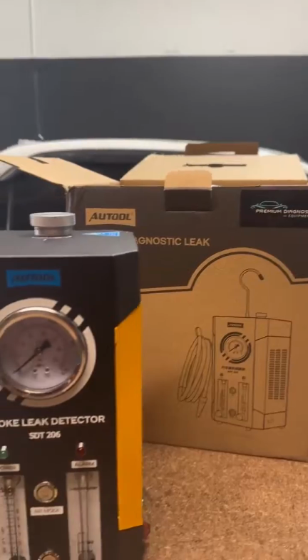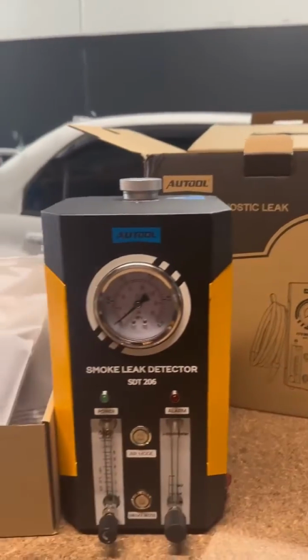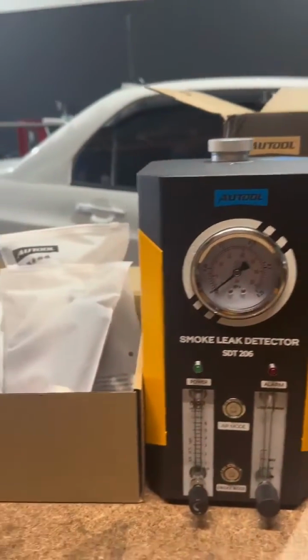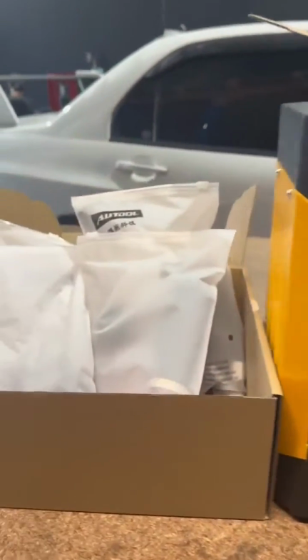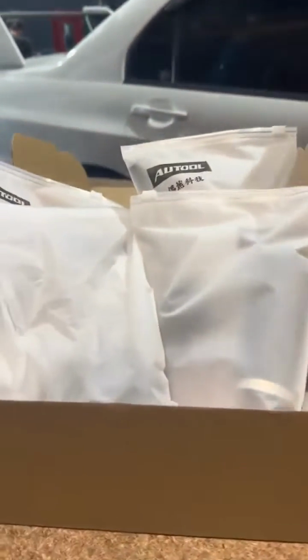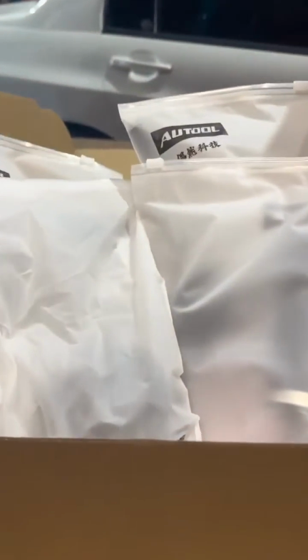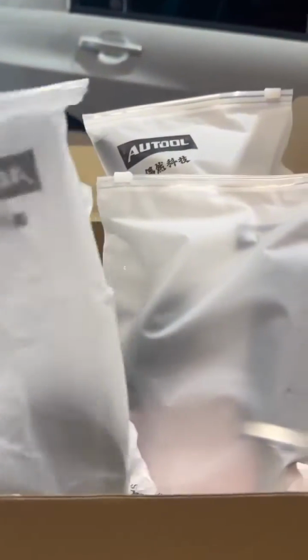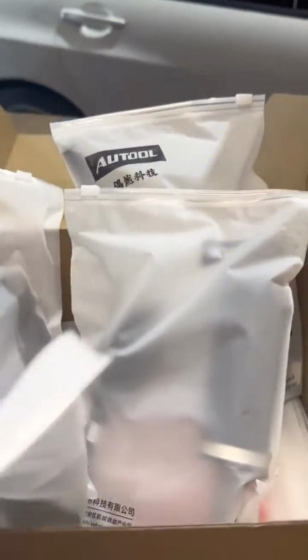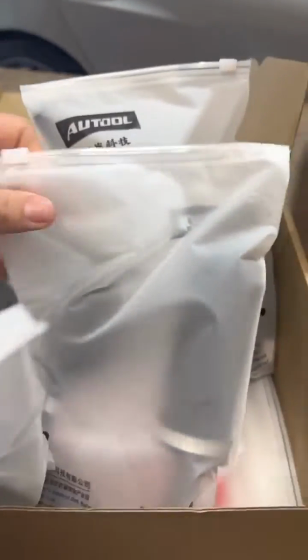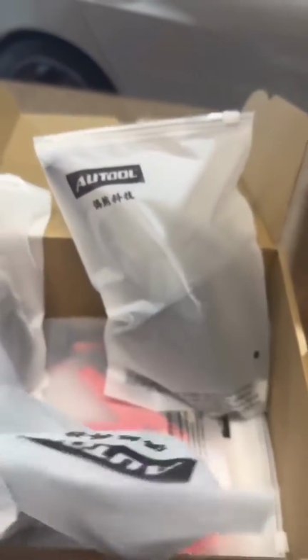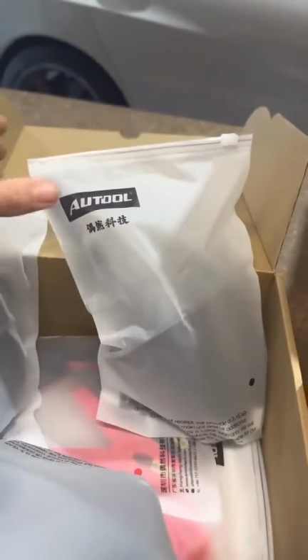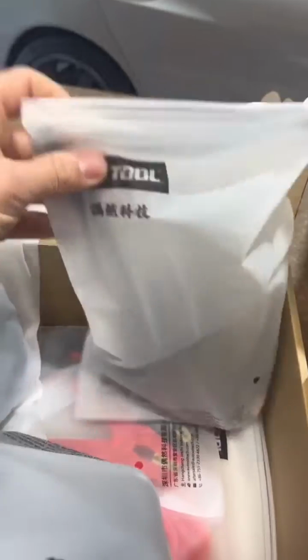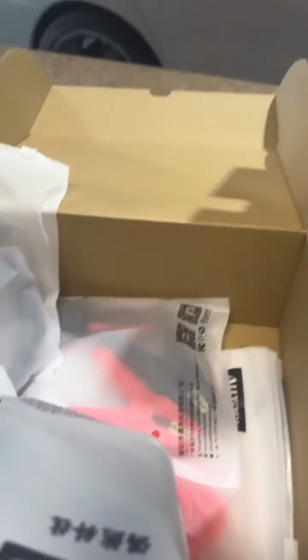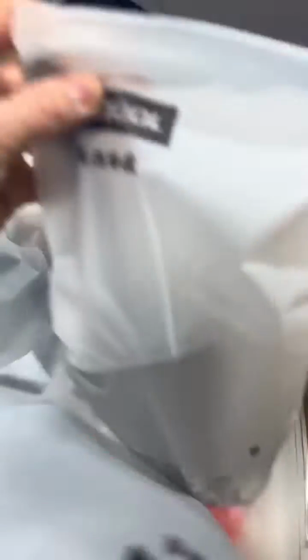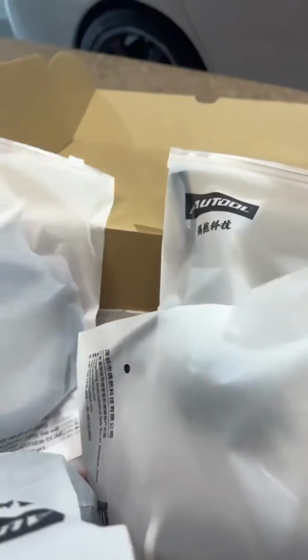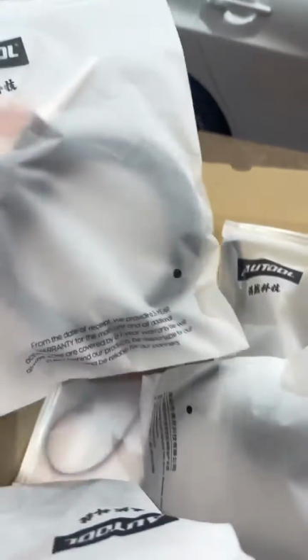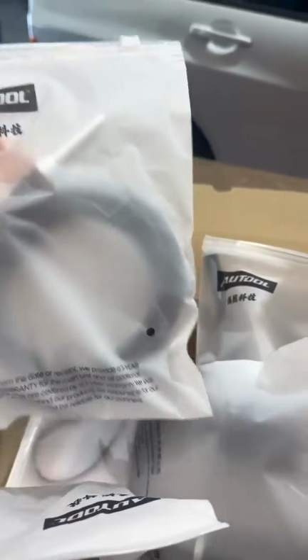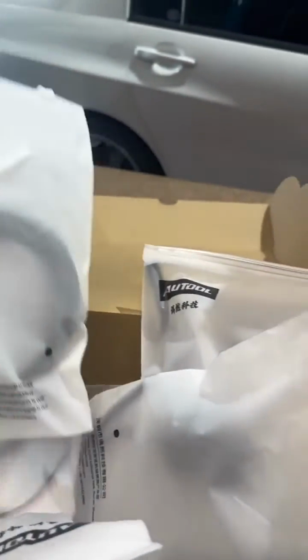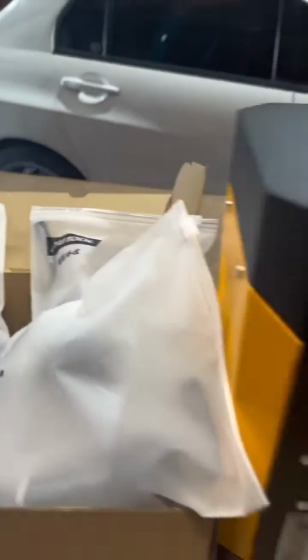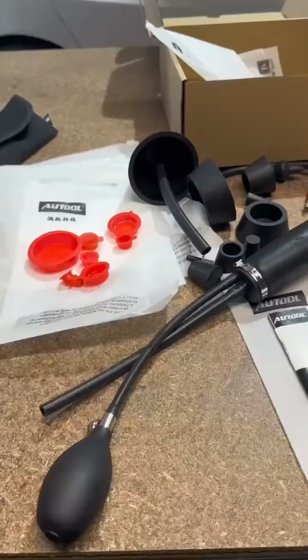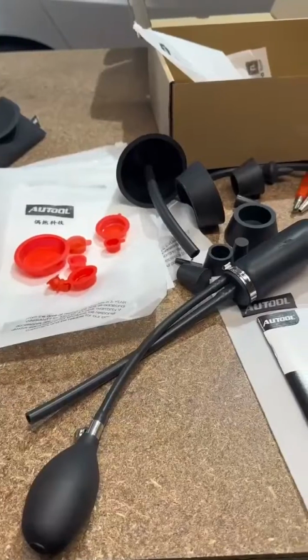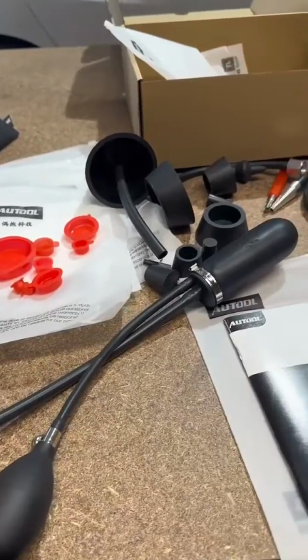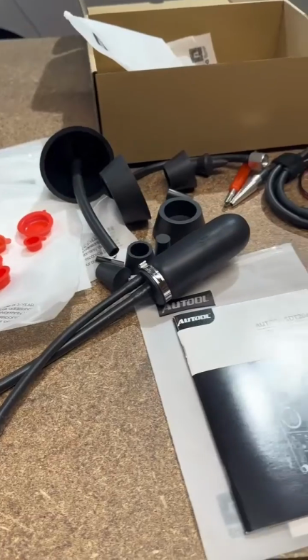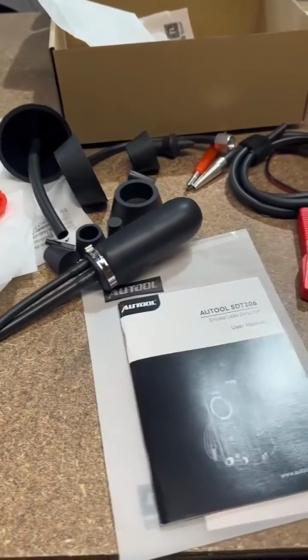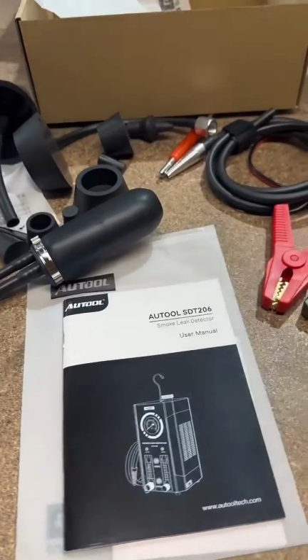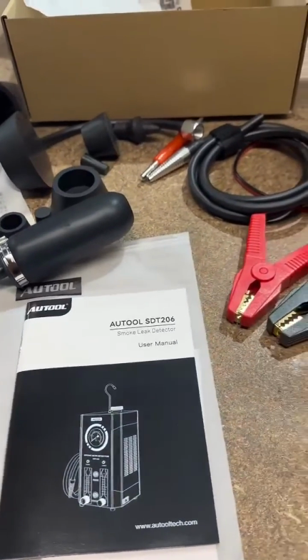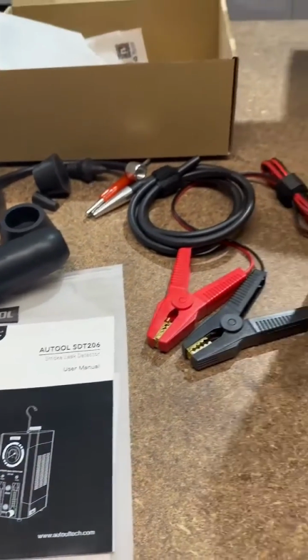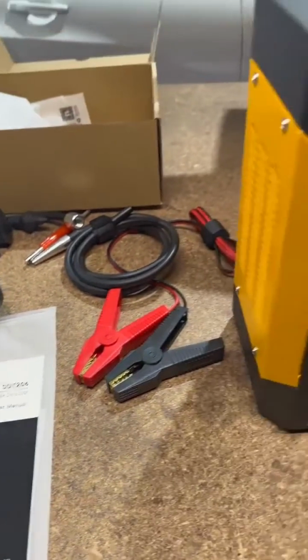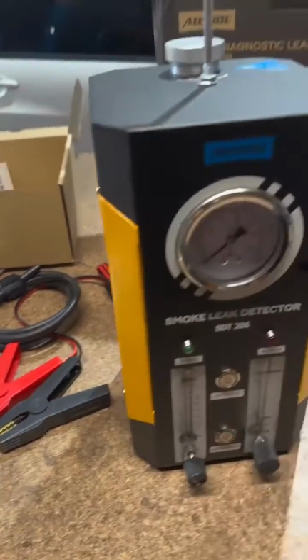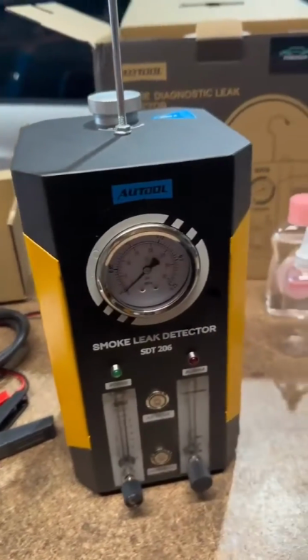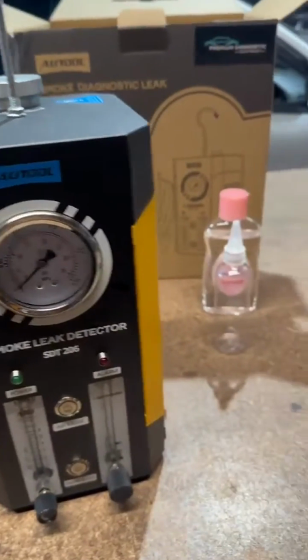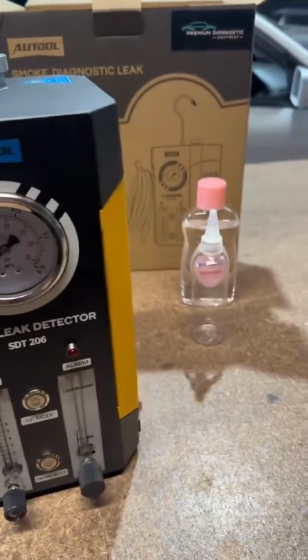Introducing our Alltool SD206 smoke machine. This is everything you're going to receive in the box — all your different fittings and adapters. The kit comes with all your different plugs and fittings for plumbing up holes and testing for air leaks.